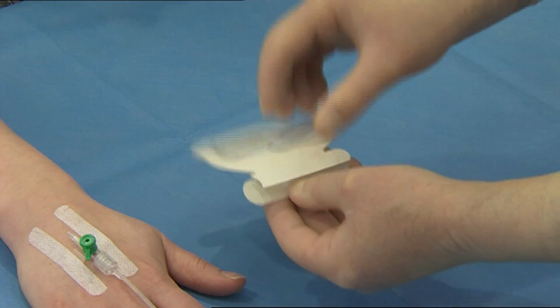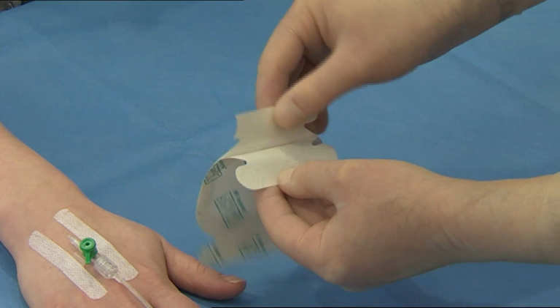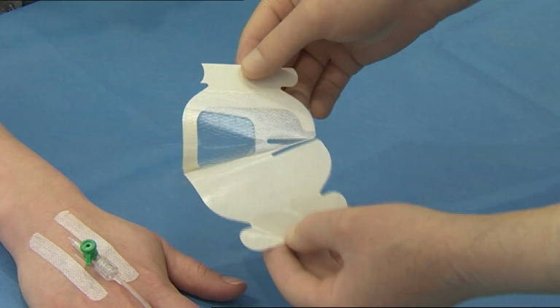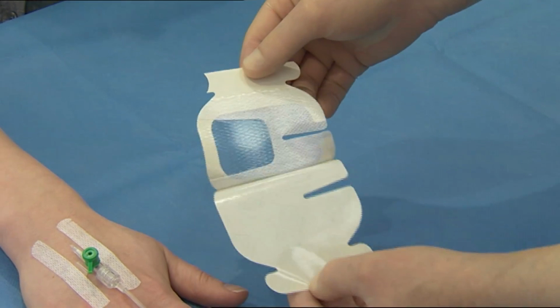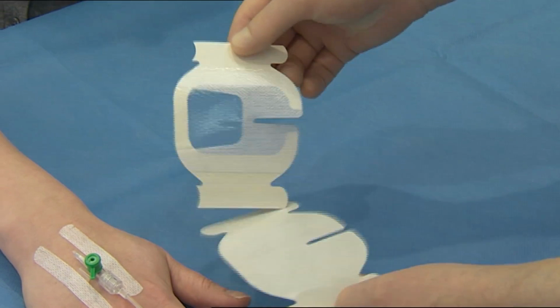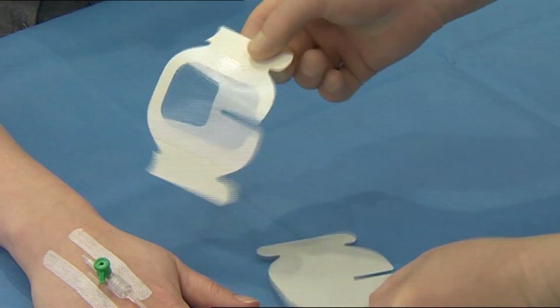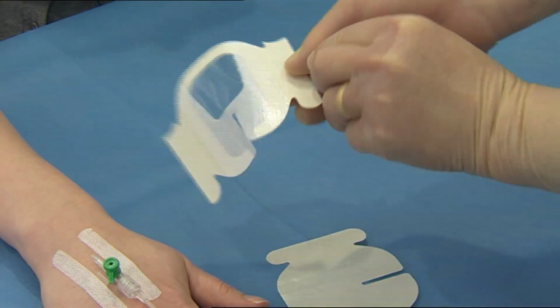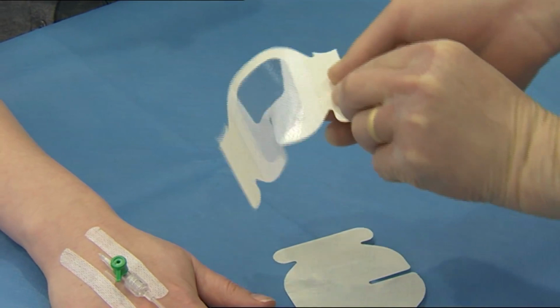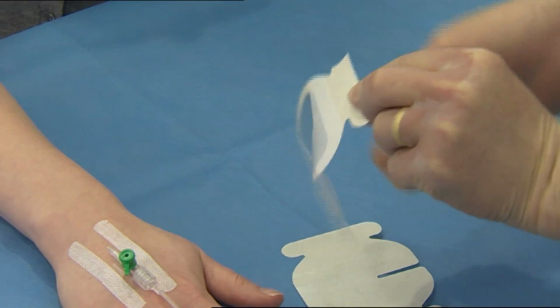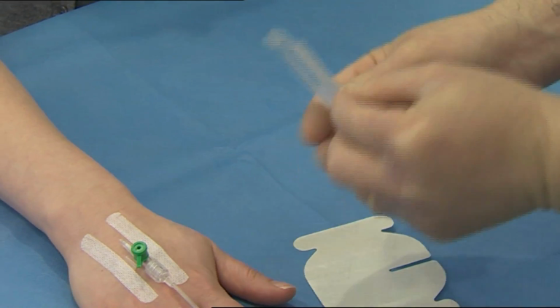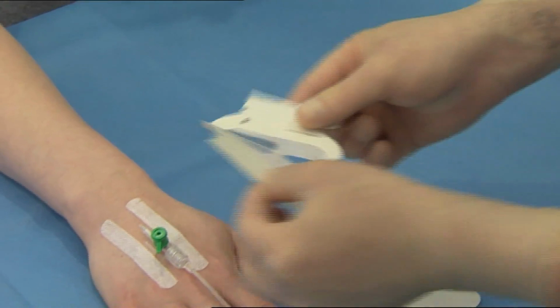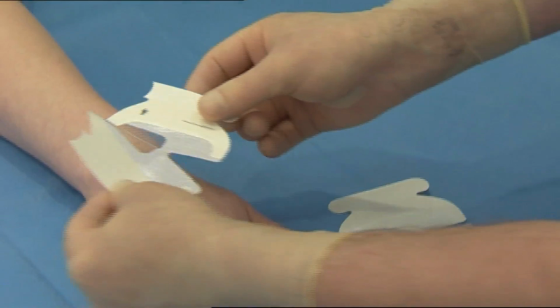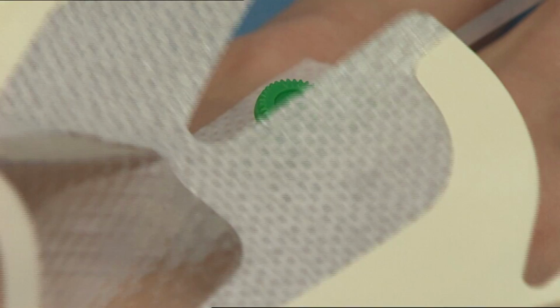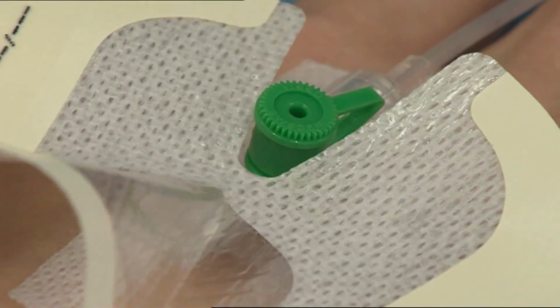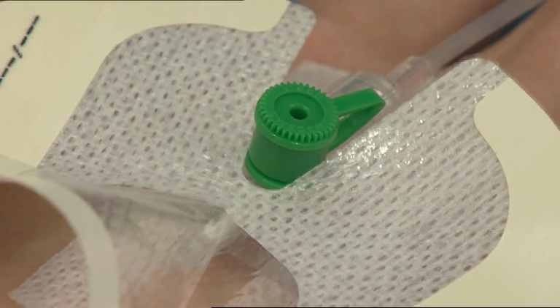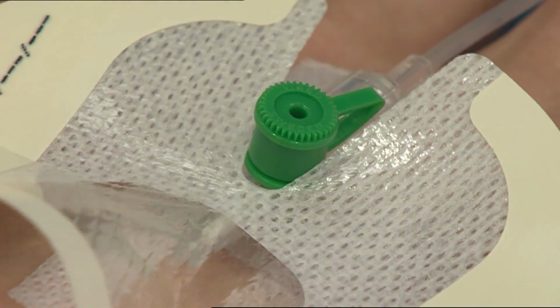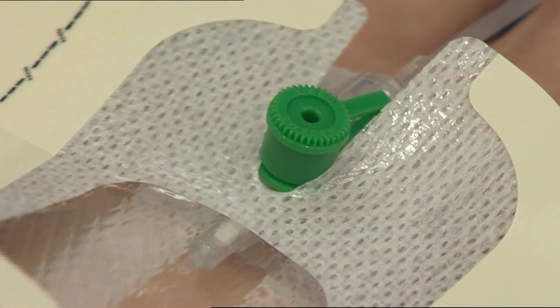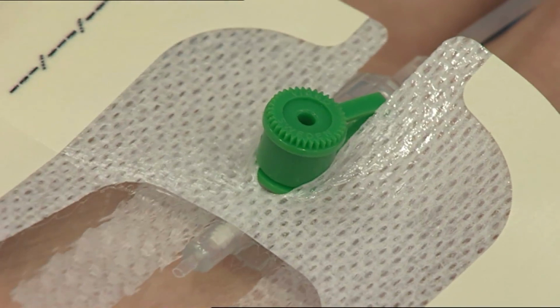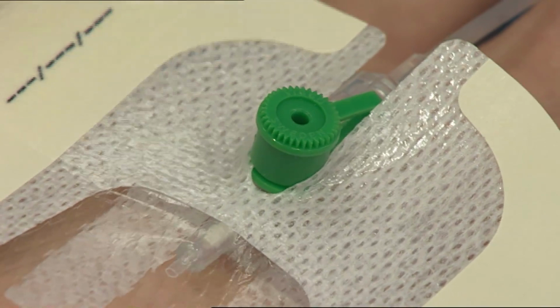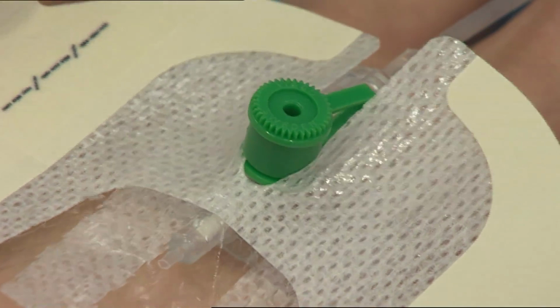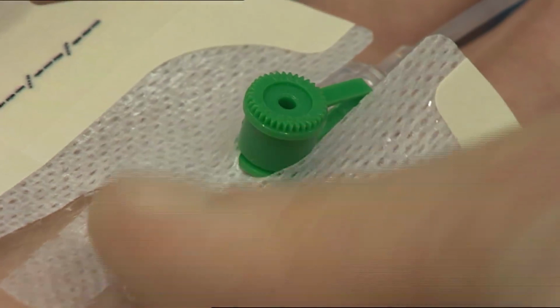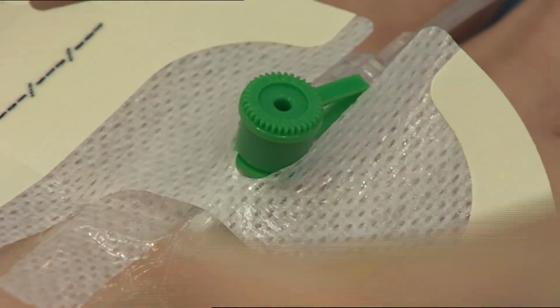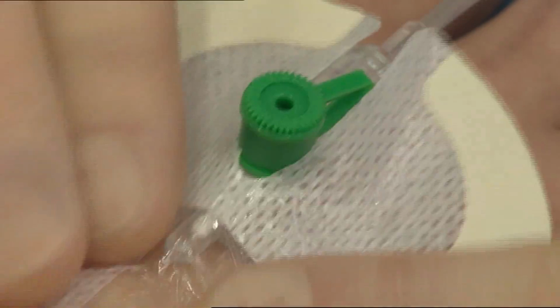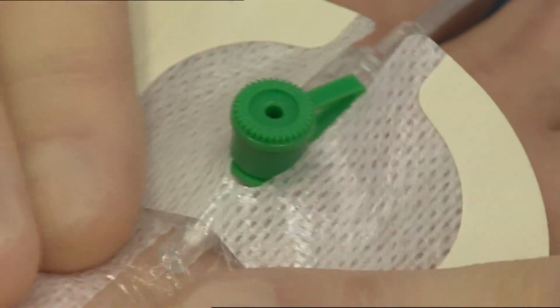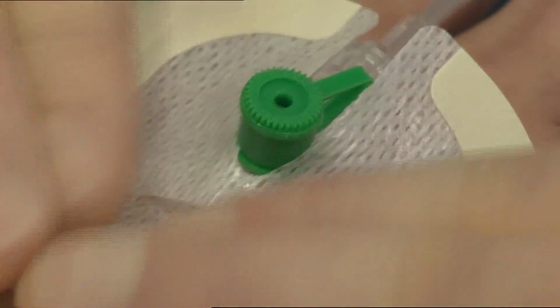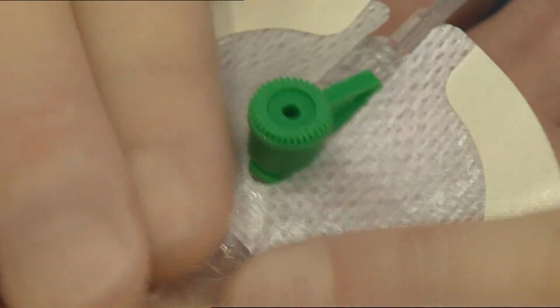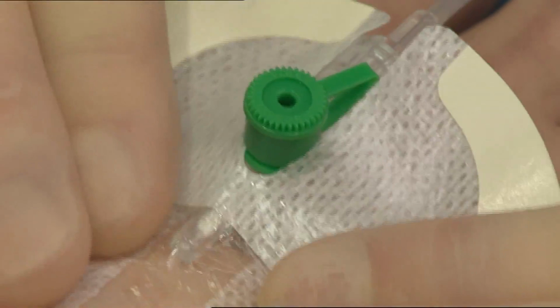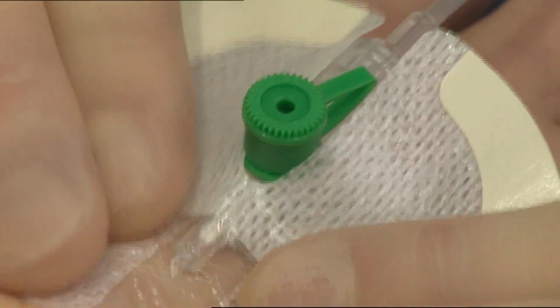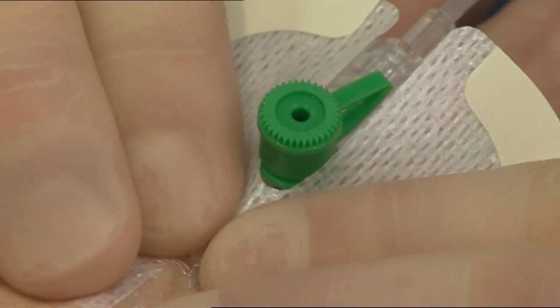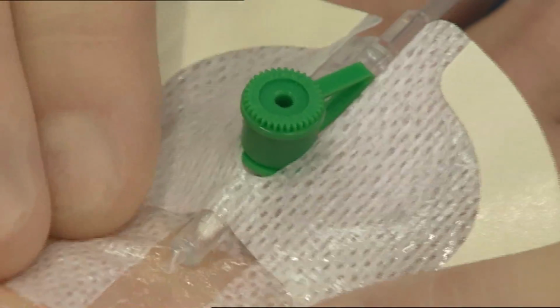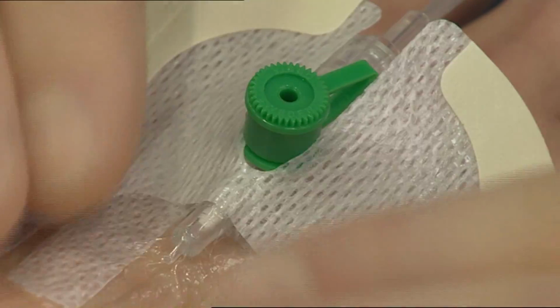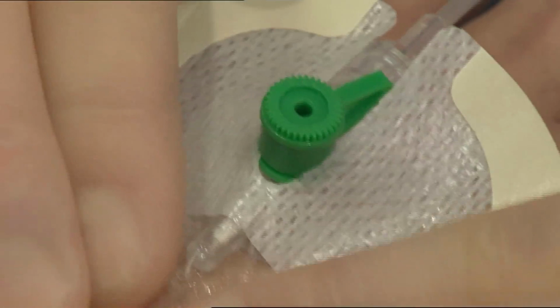Peel the paper liner from the paper frame dressing, exposing the adhesive surface. Using the dressing handles and incorporating a non-touch technique, place the dressing over the catheter so that the transparent film is over the insertion site.